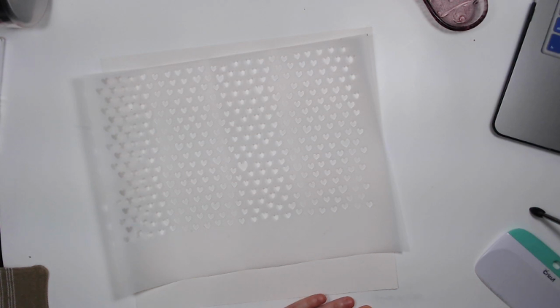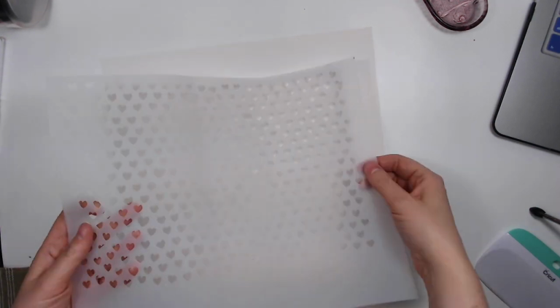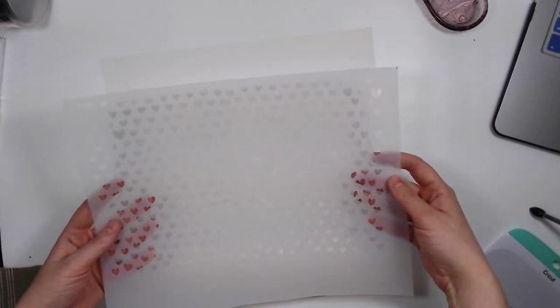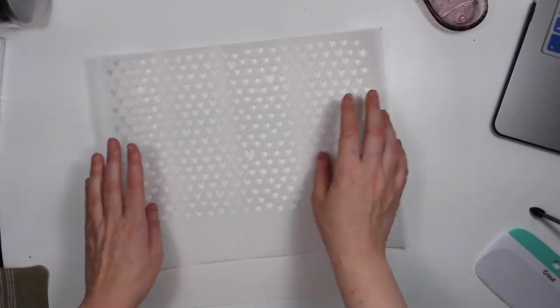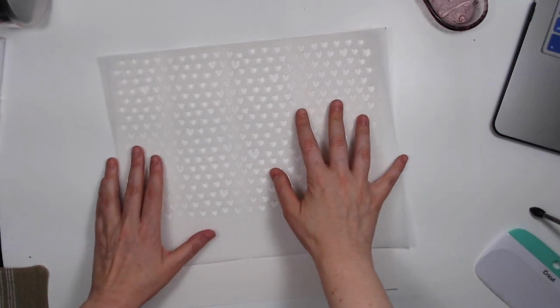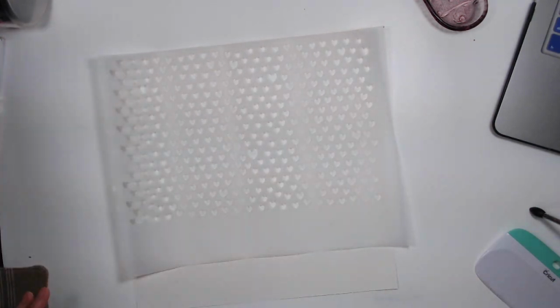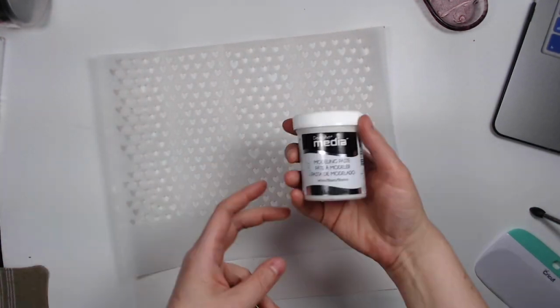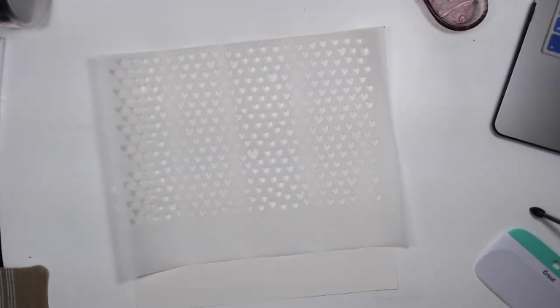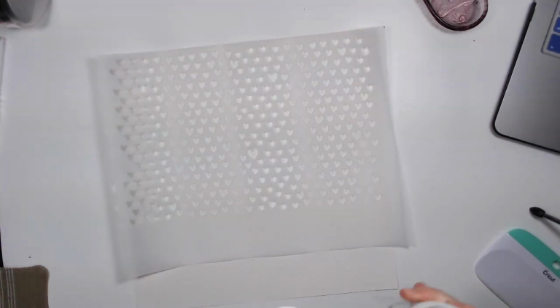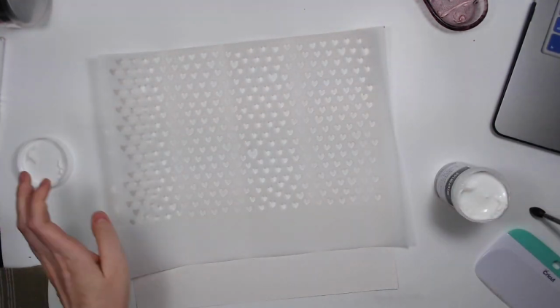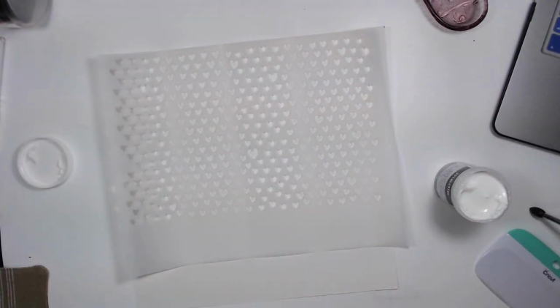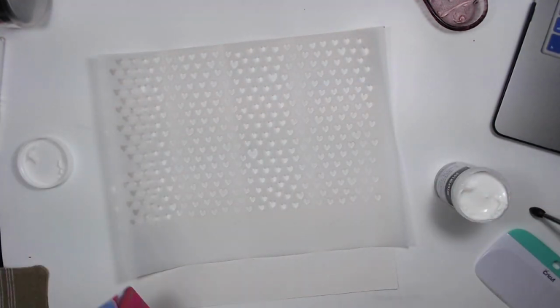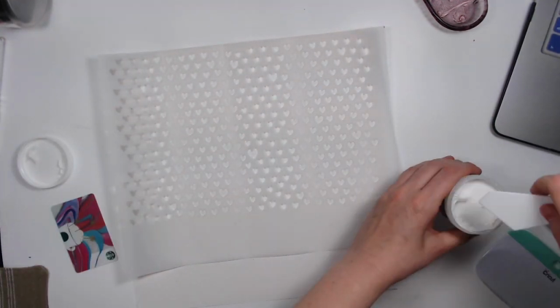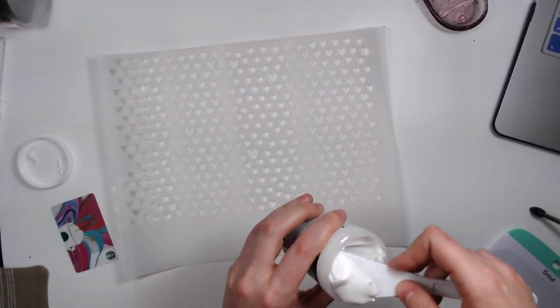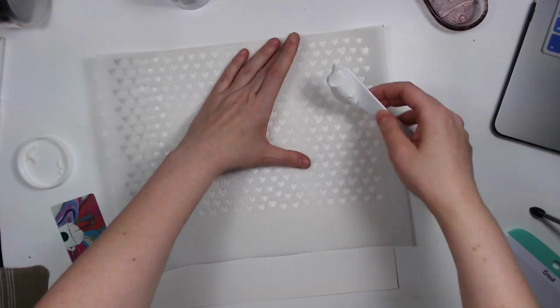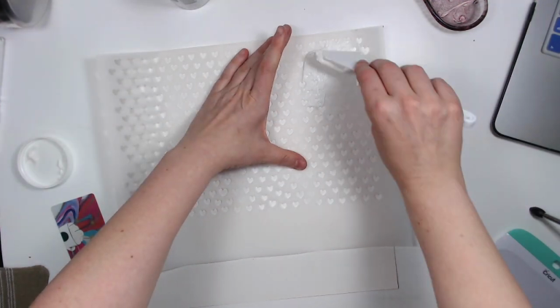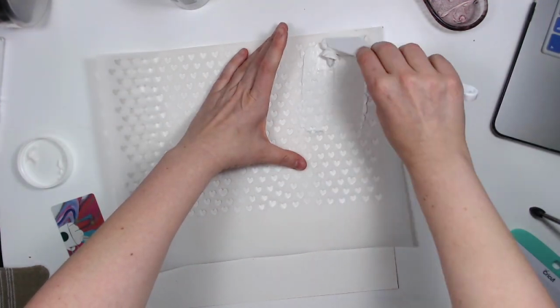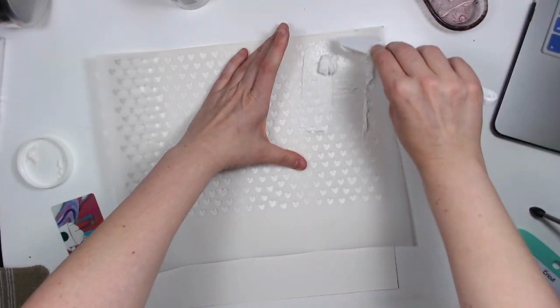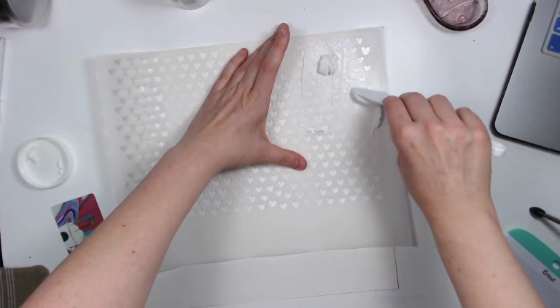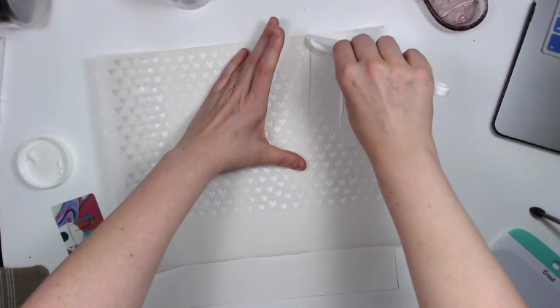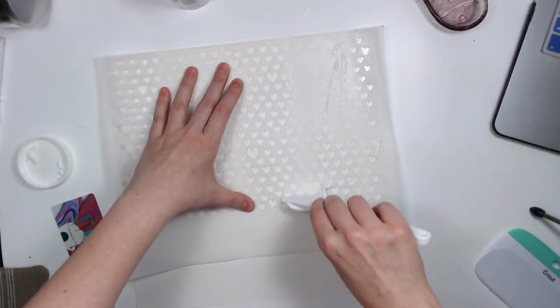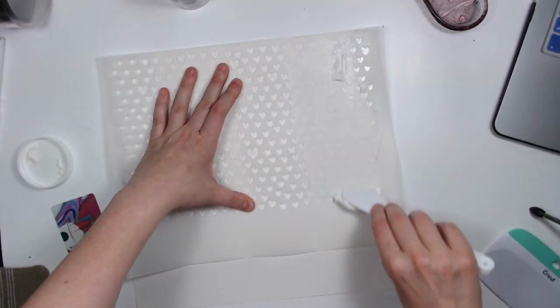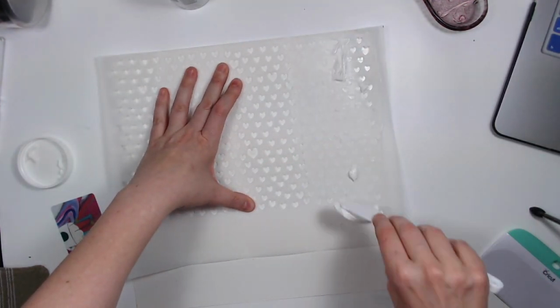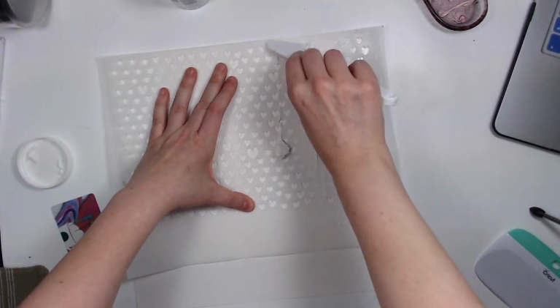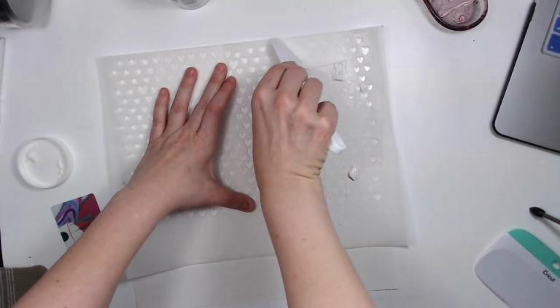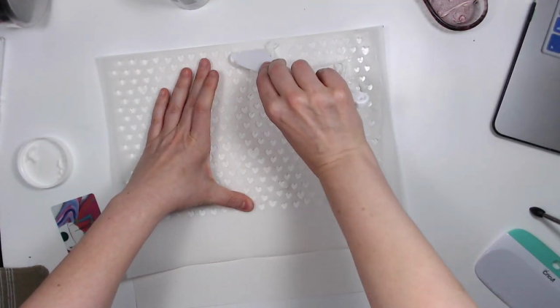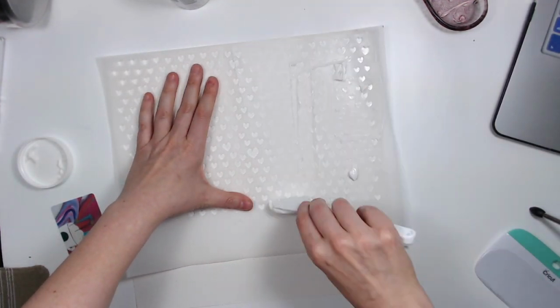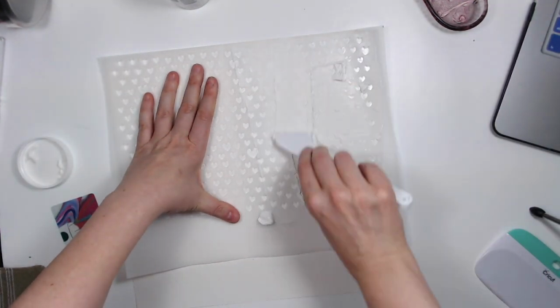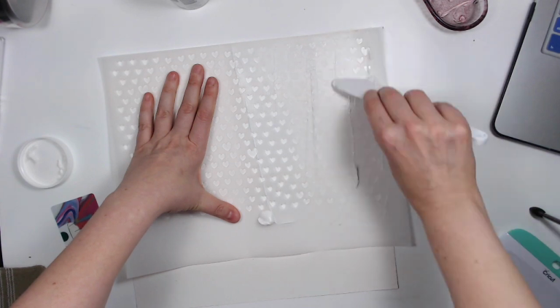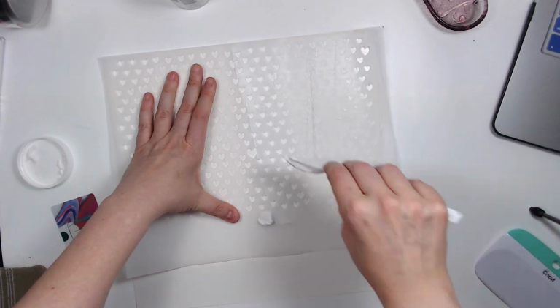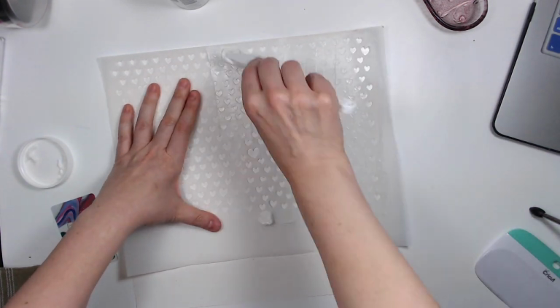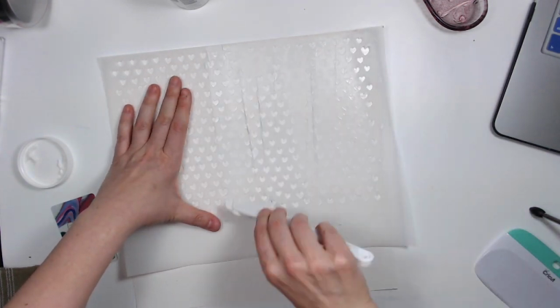Hello everyone, Daisy here with another layout for Spiegel Mom Scraps. This is also for the series that I do with Sarah Scraps and Christy from Christy's Beautiful Life — our Quilters Vibe series.